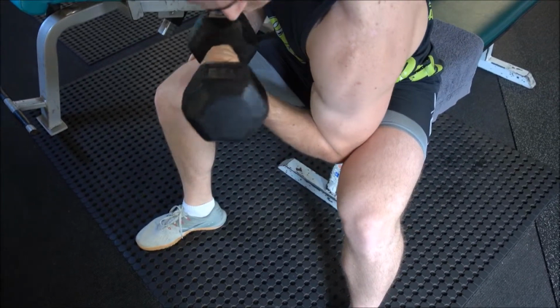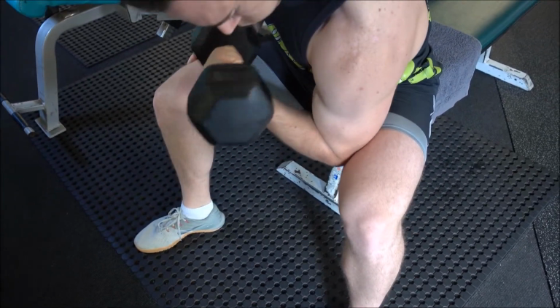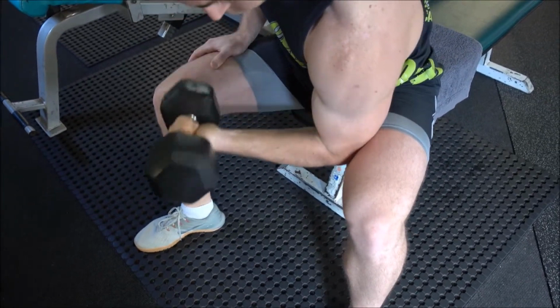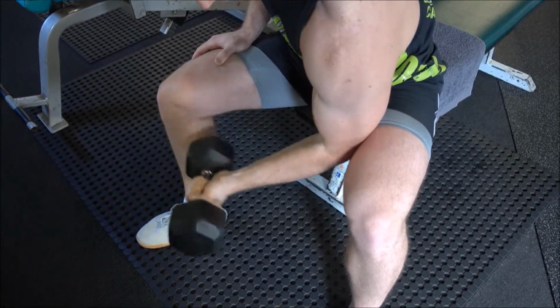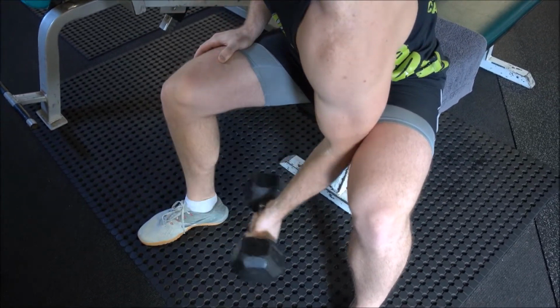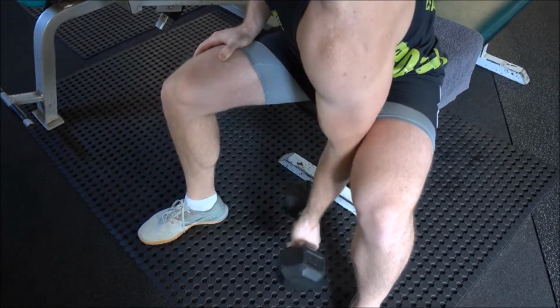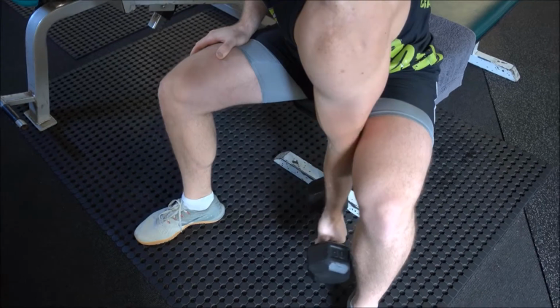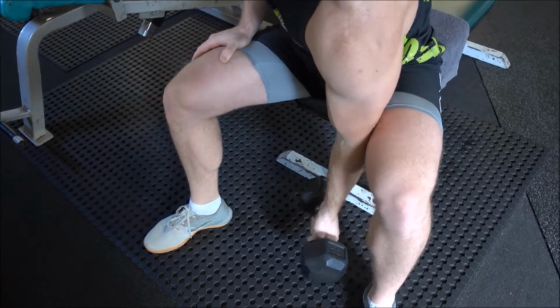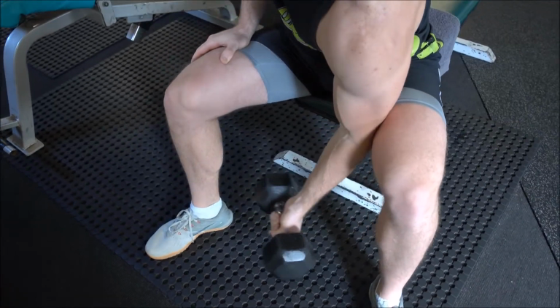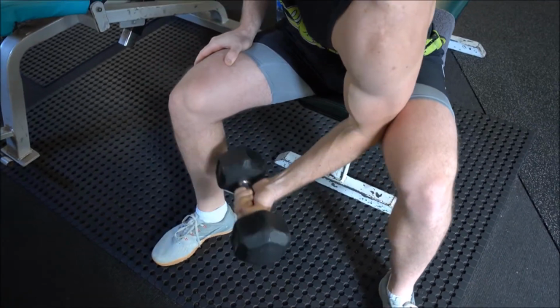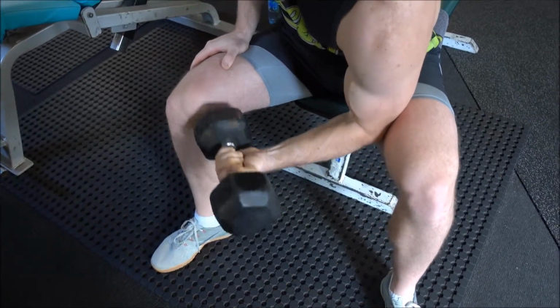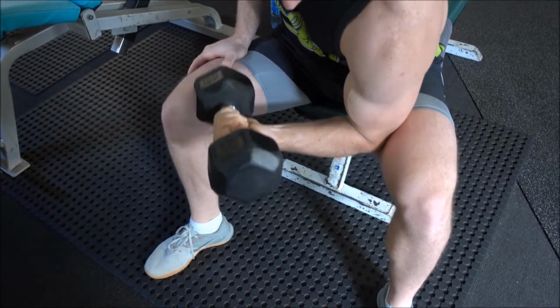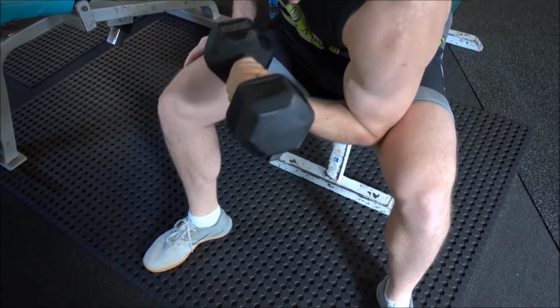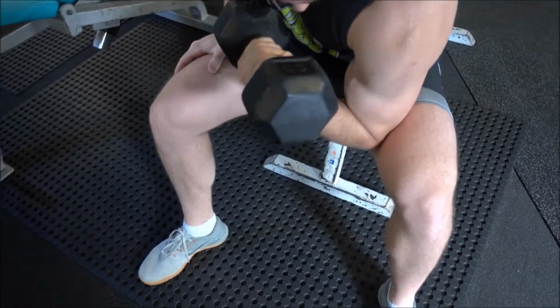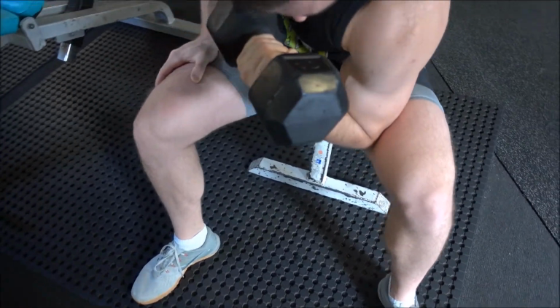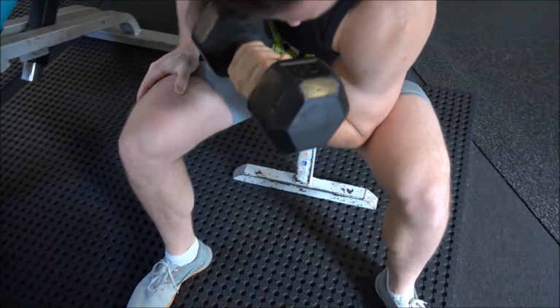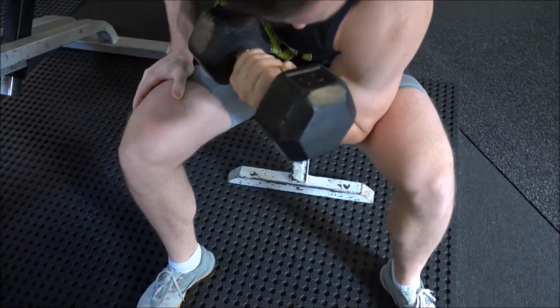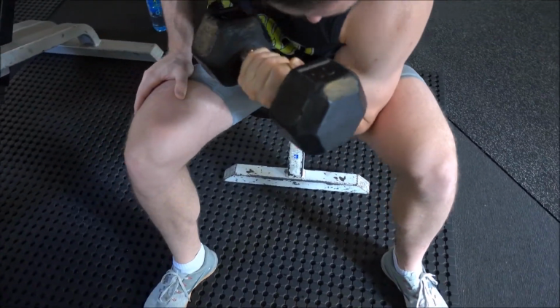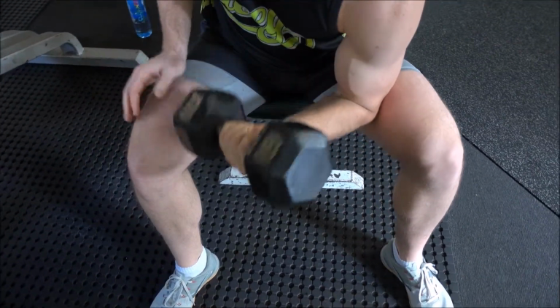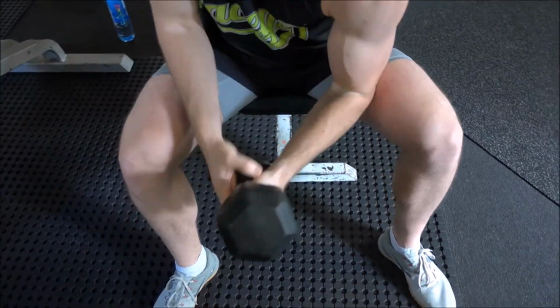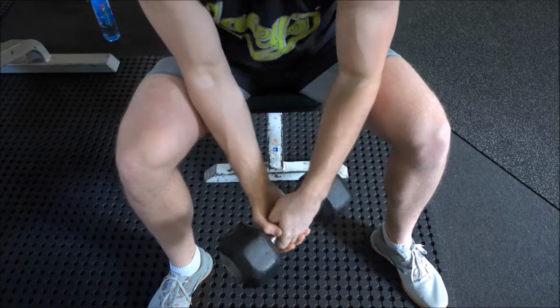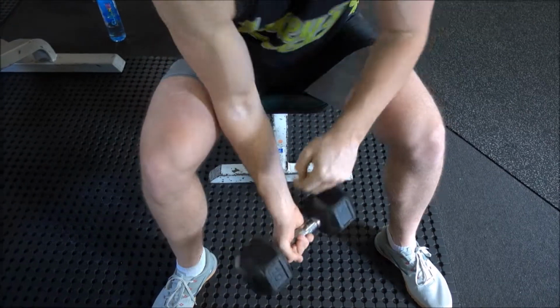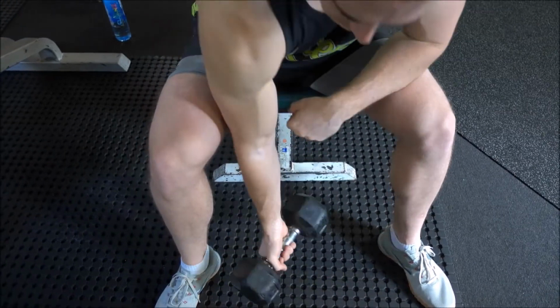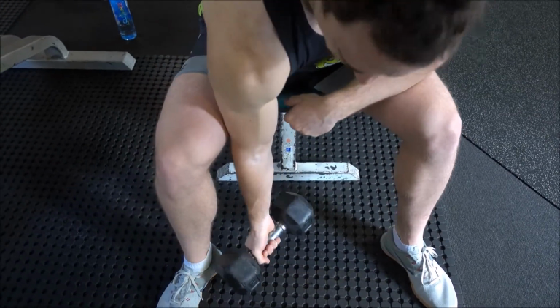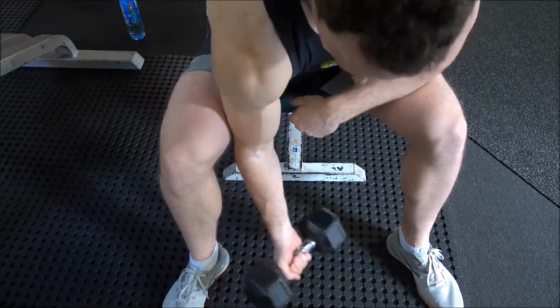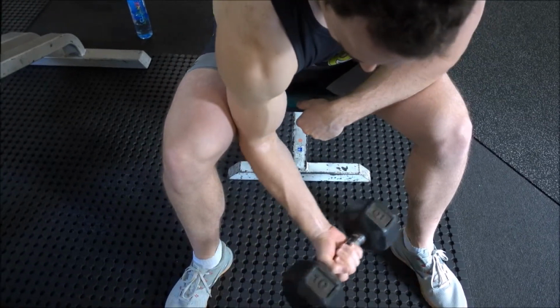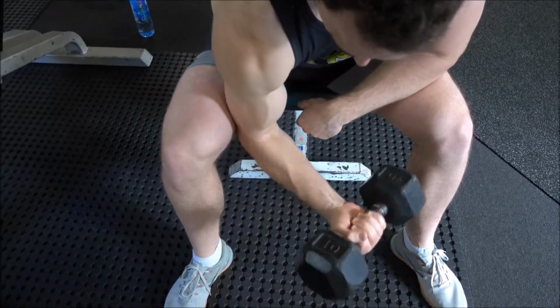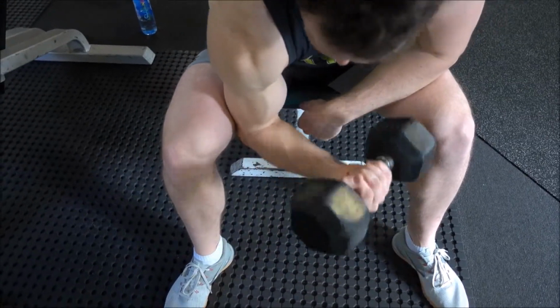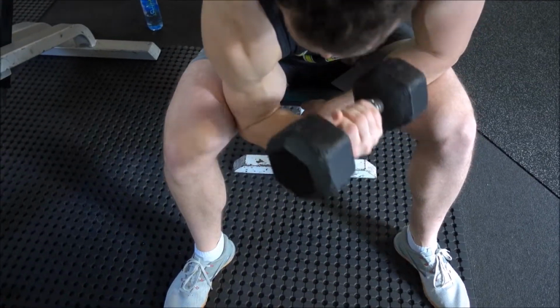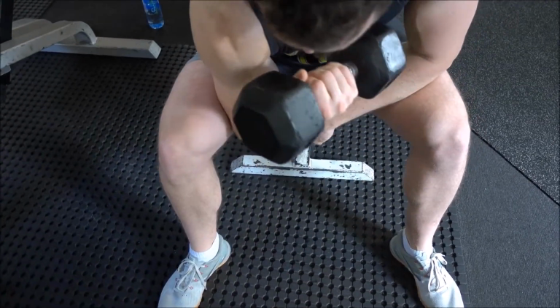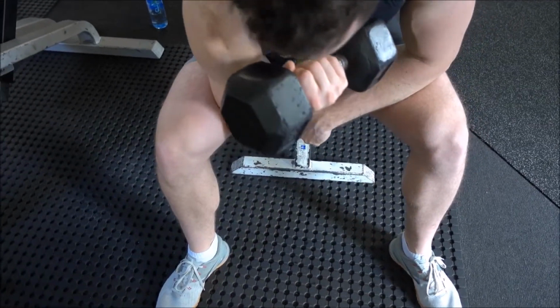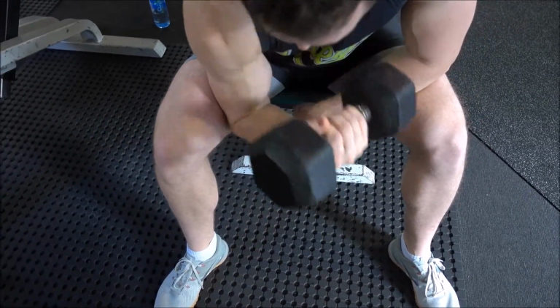Lower the dumbbell down to a dead hang before contracting through the biceps to raise the dumbbell up and squeeze directly in front of your bicep. Squeeze this contraction for one second before lowering back down to a dead hang.